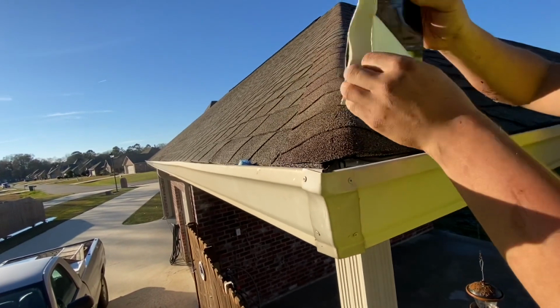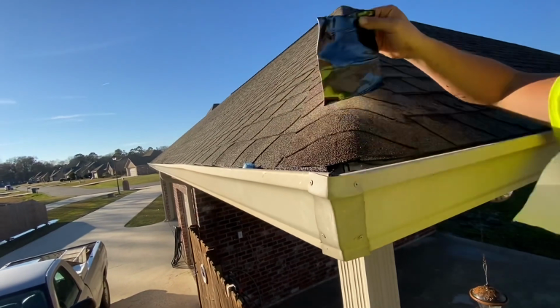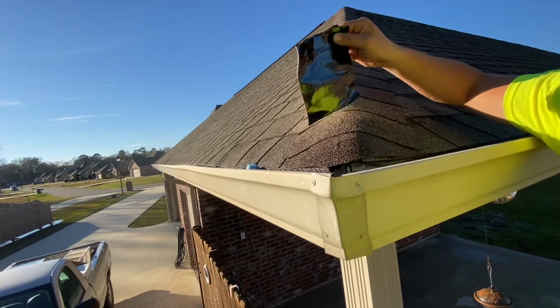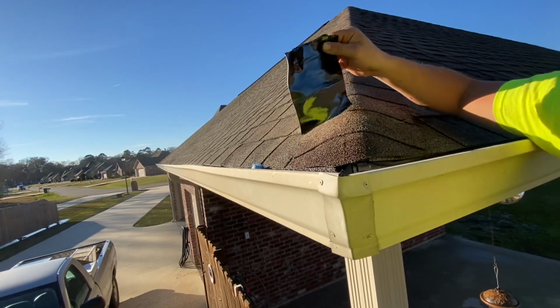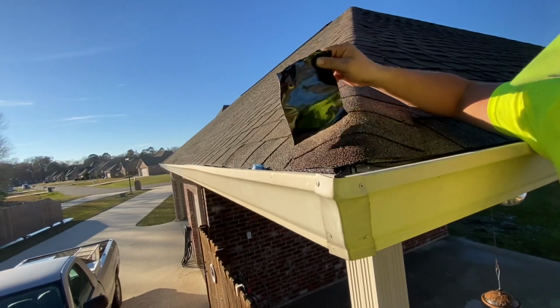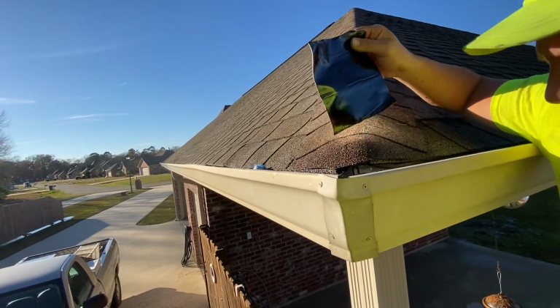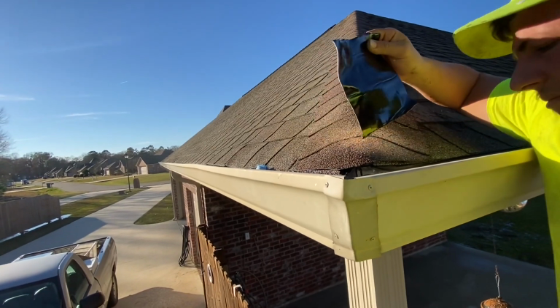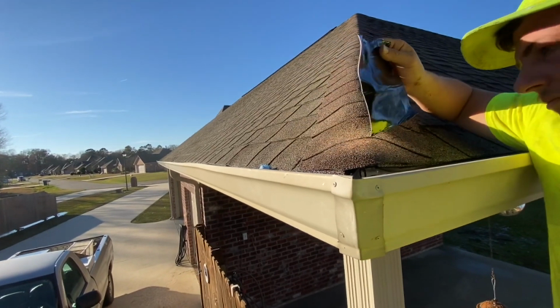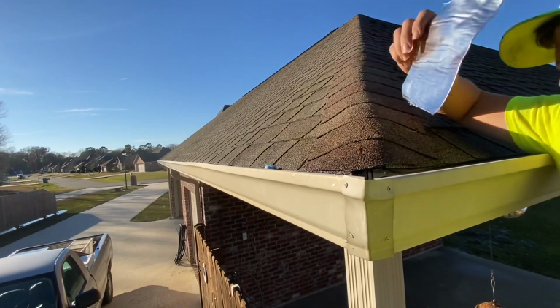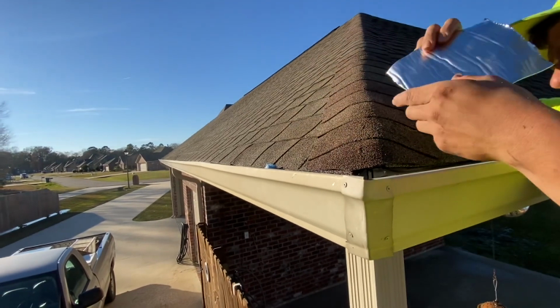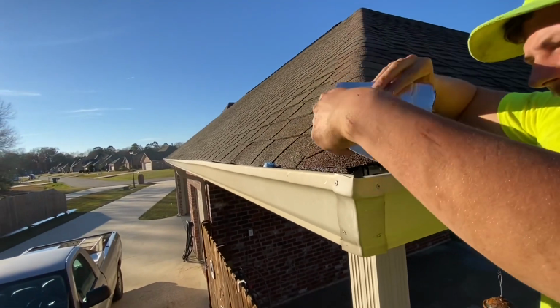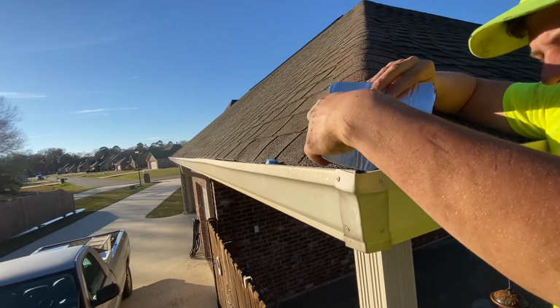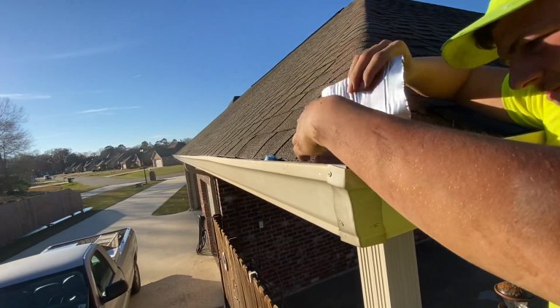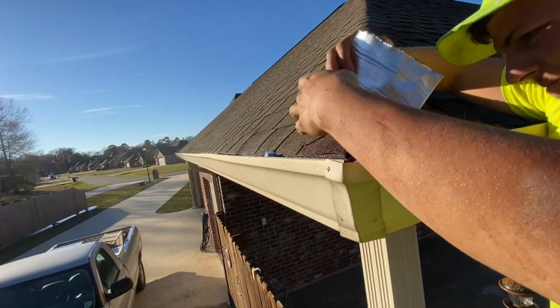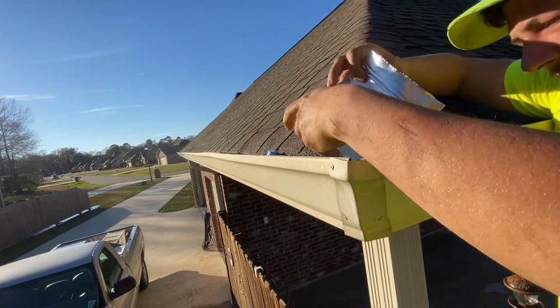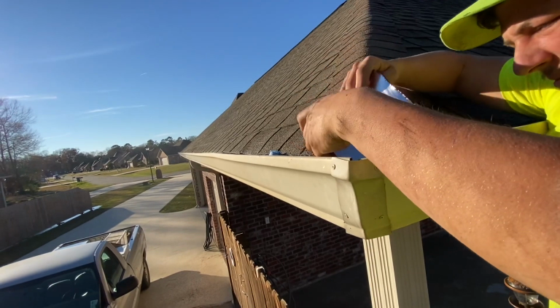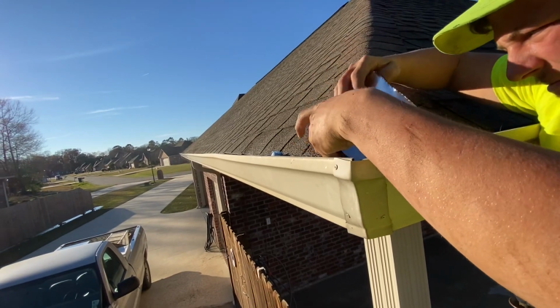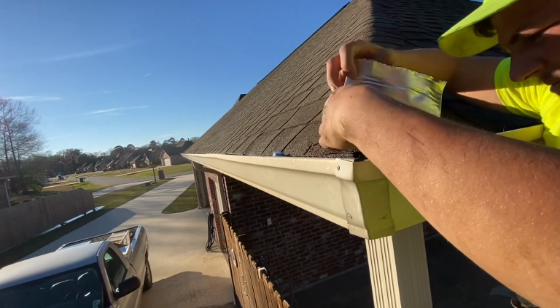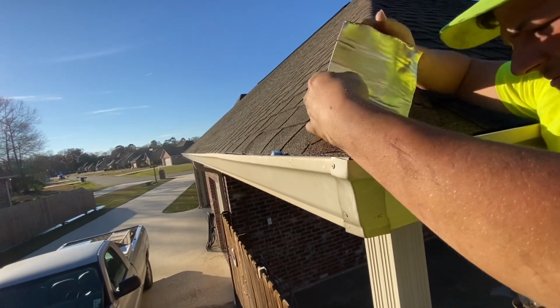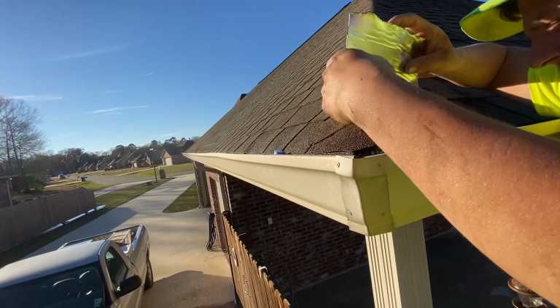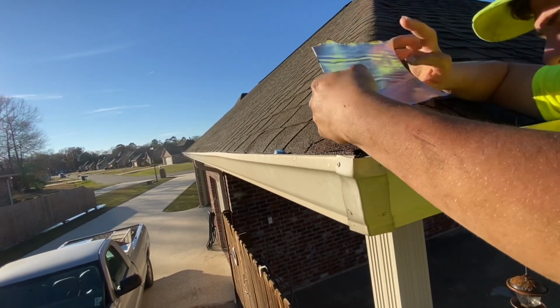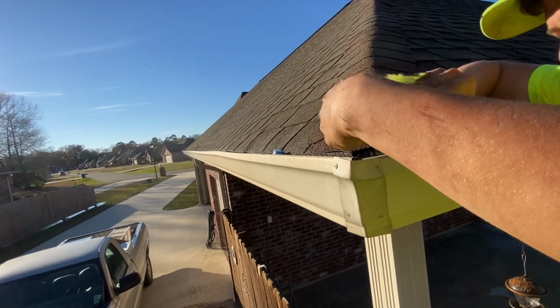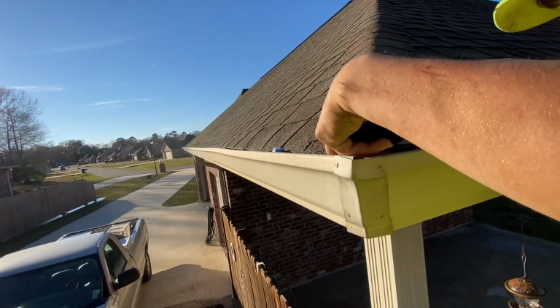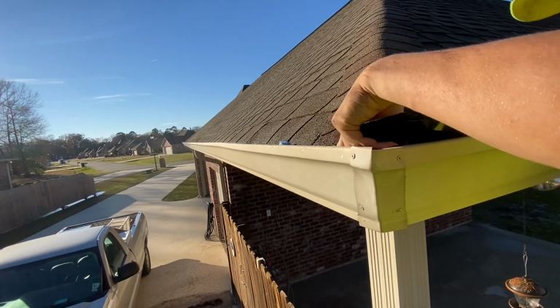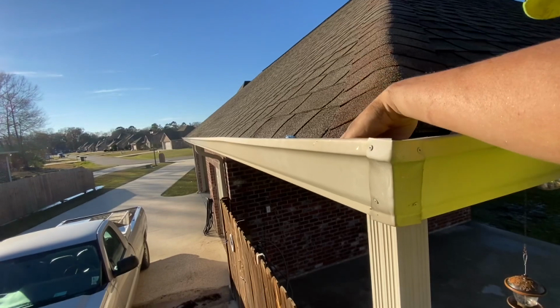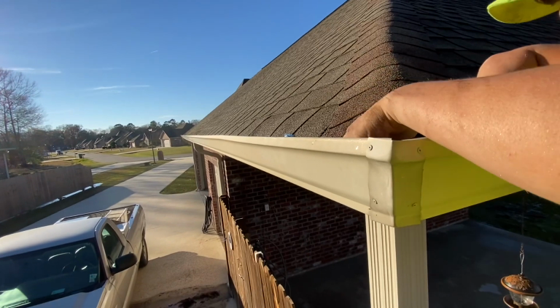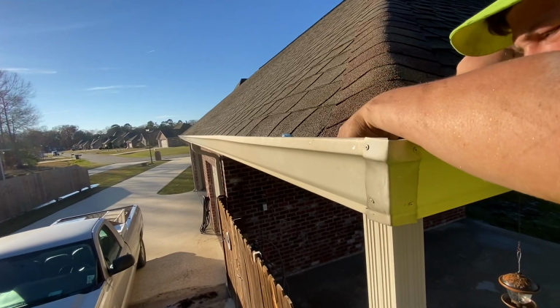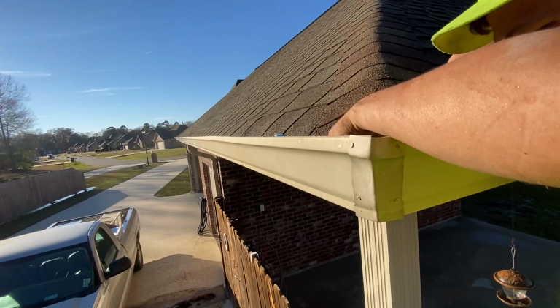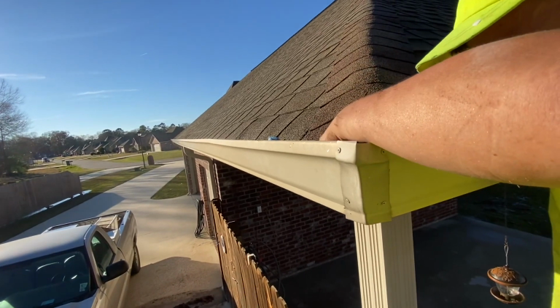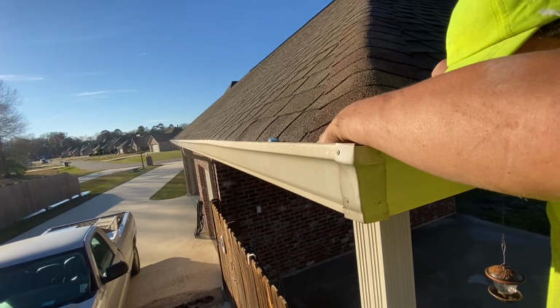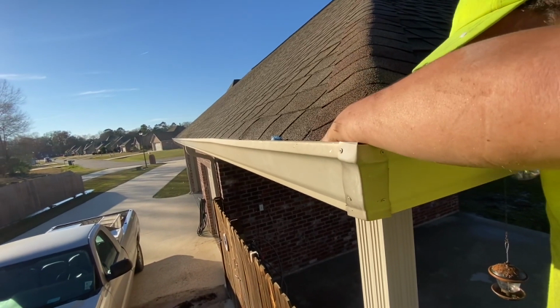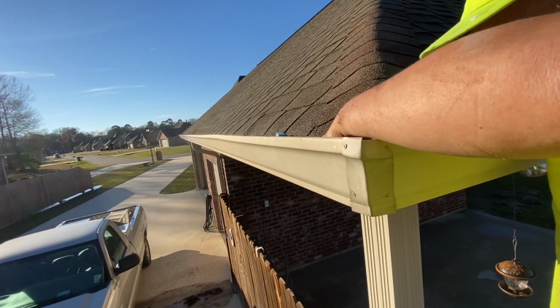Thirty dollars per repair or so. And these will work on little vinyl gutters as well — they stick to aluminum, galvanized, copper, vinyl, whatever kind of gutters you're repairing. This stuff's pretty good.